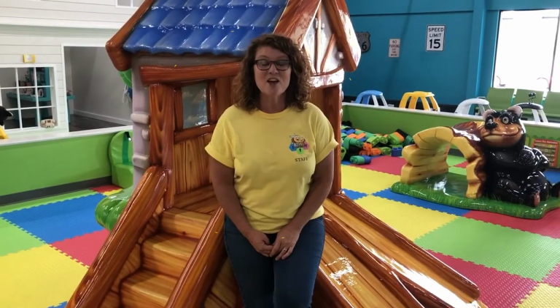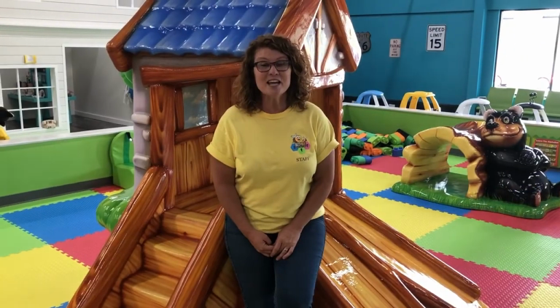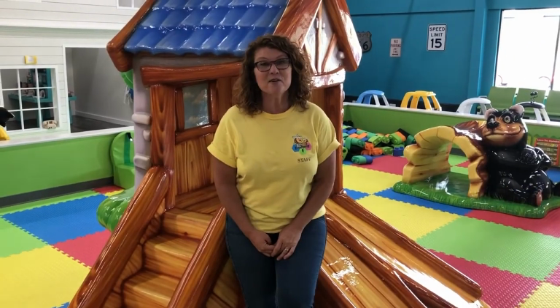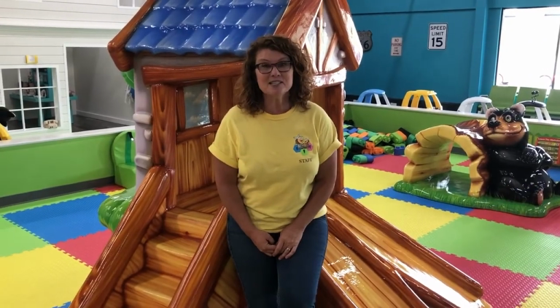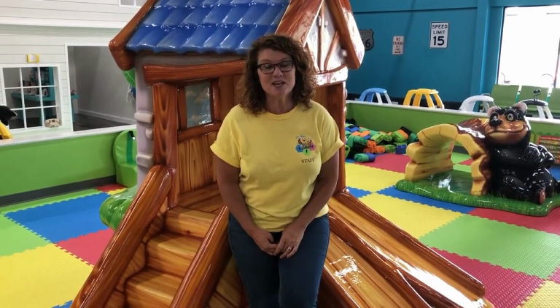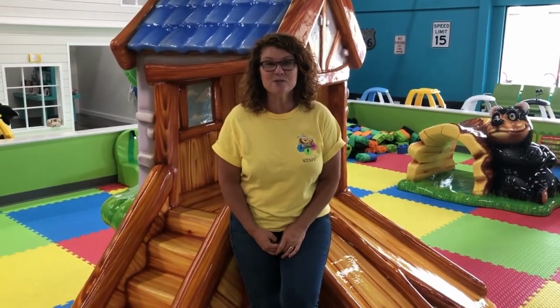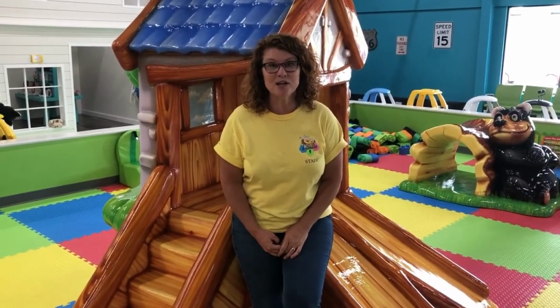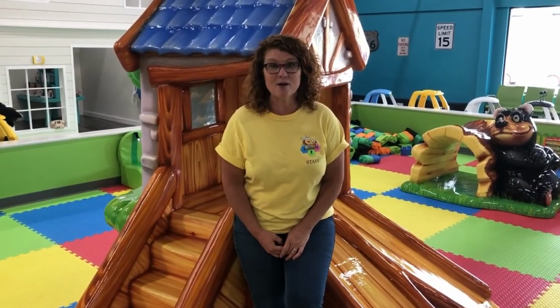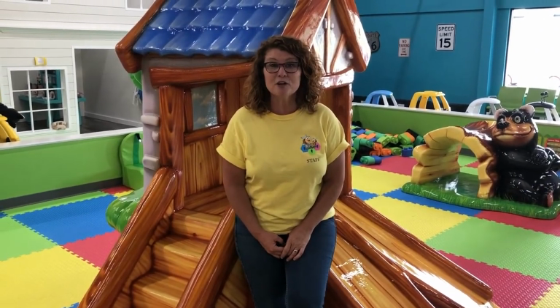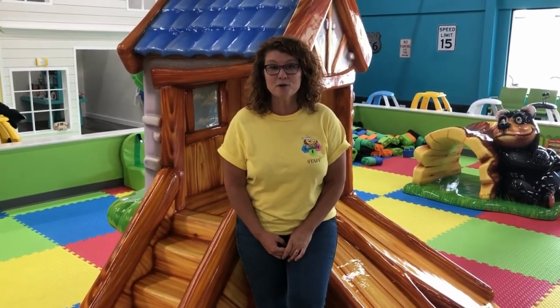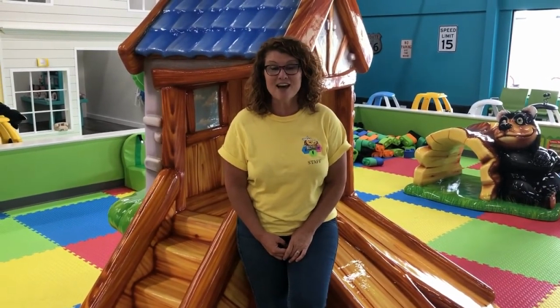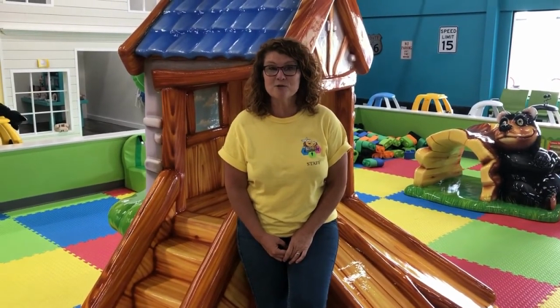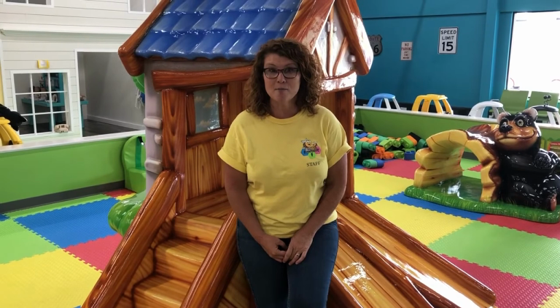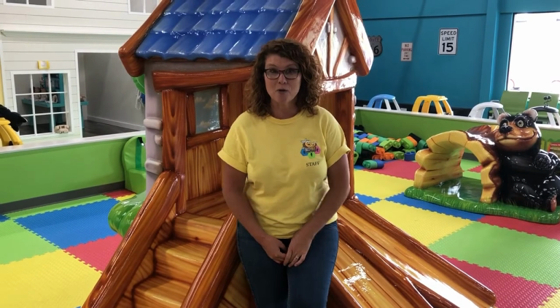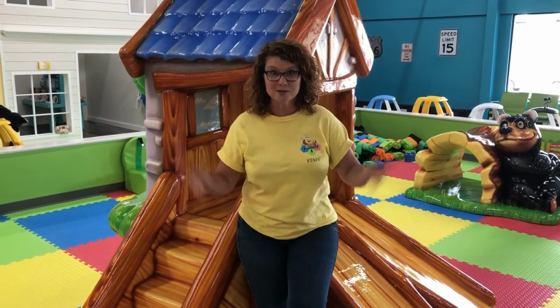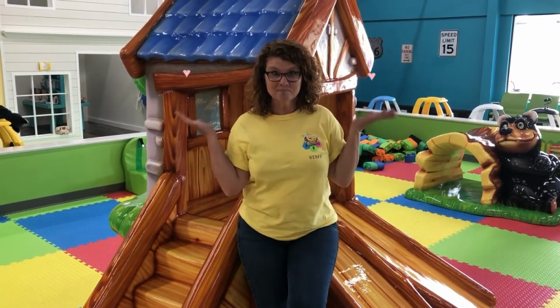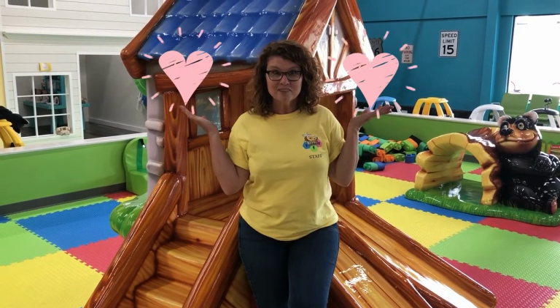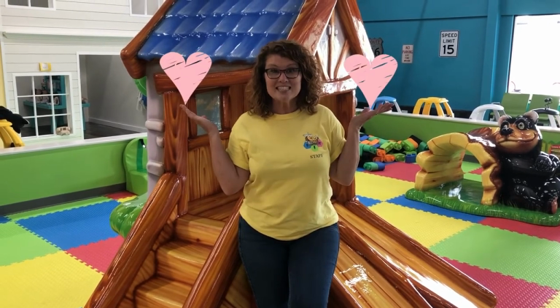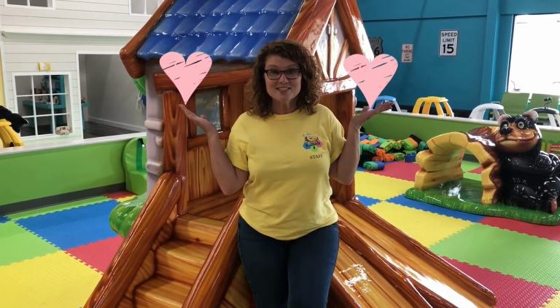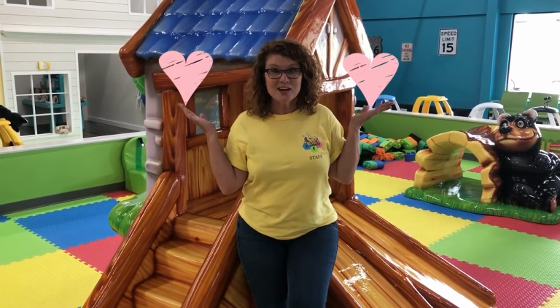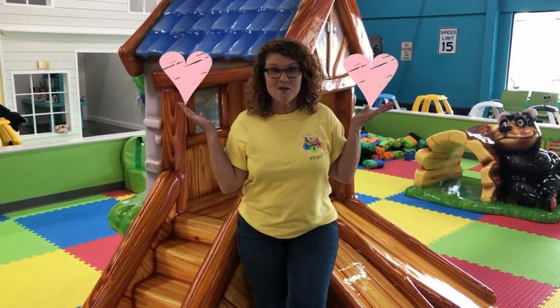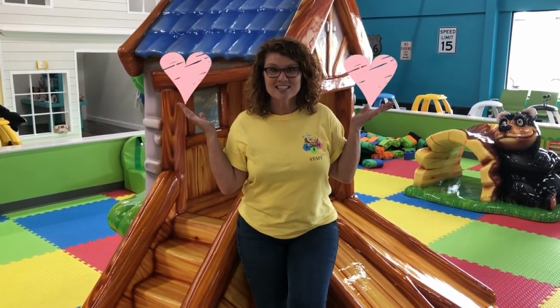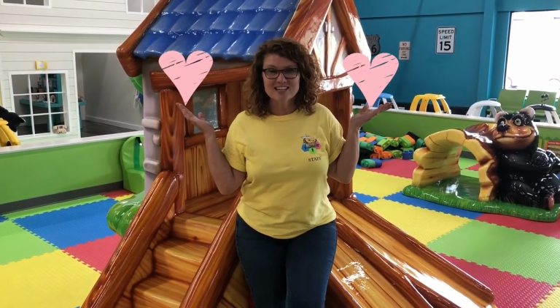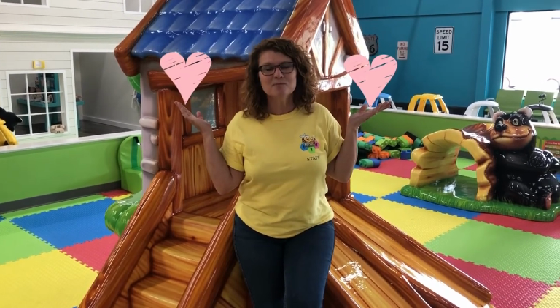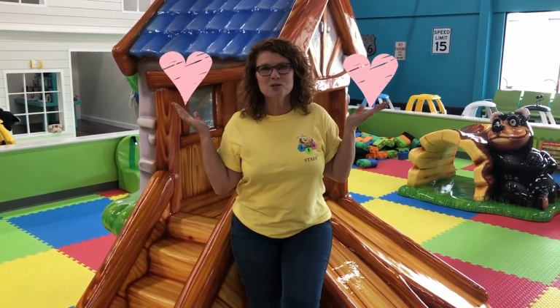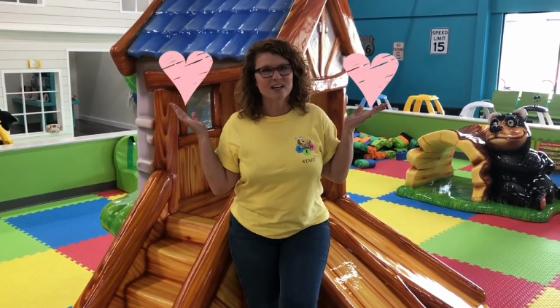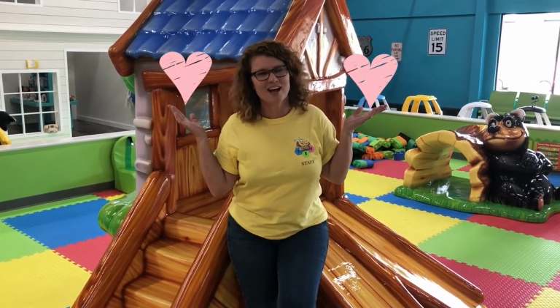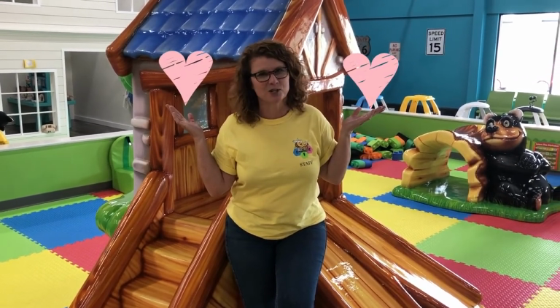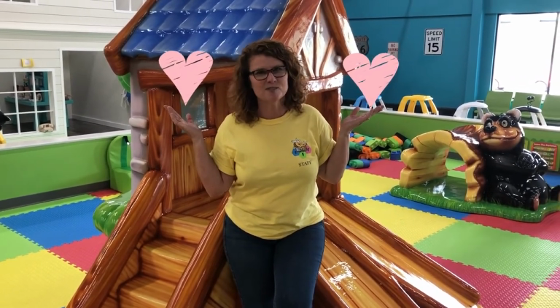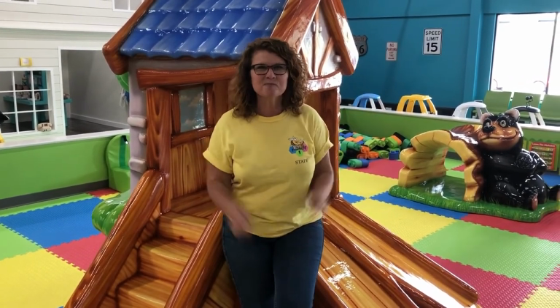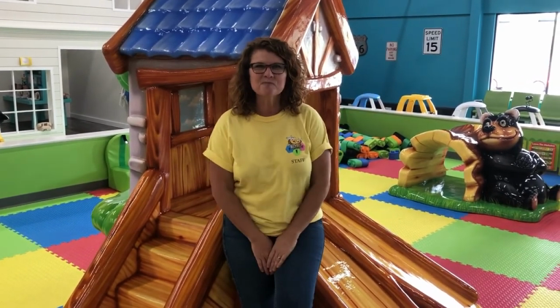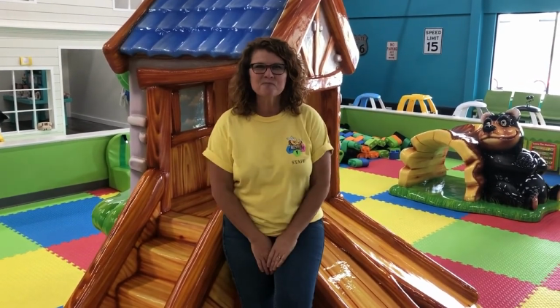We here at Busy Bee Indoor Playground look forward to having you climb our walls instead of staring at yours. Spread joy, not germs — come see us!